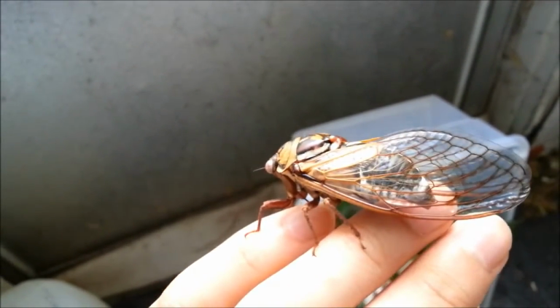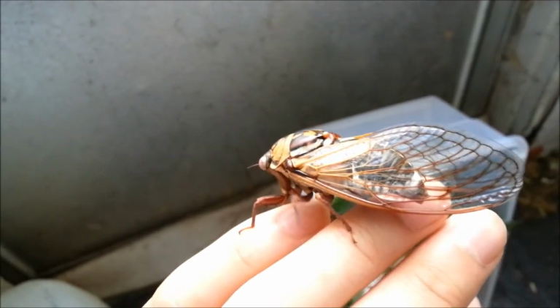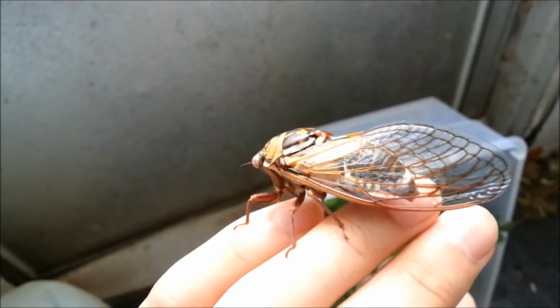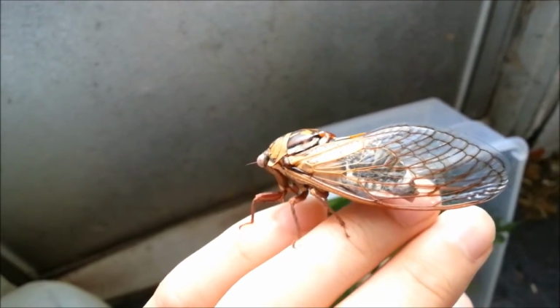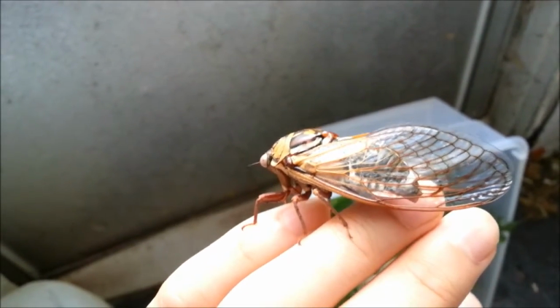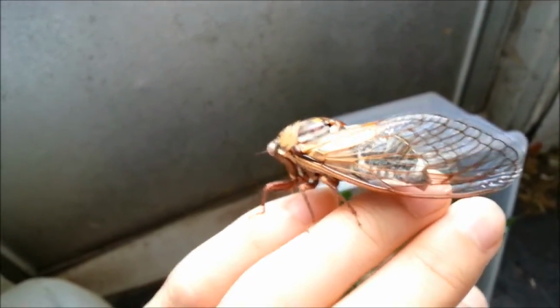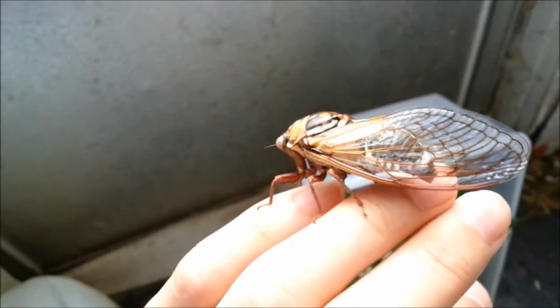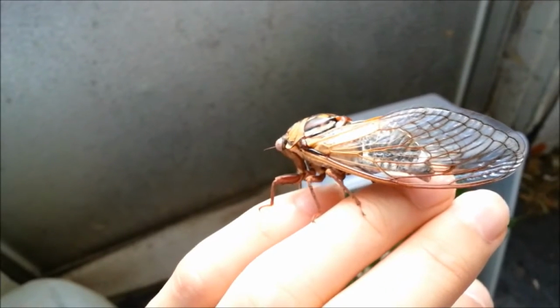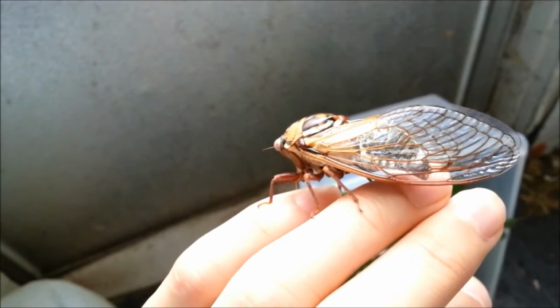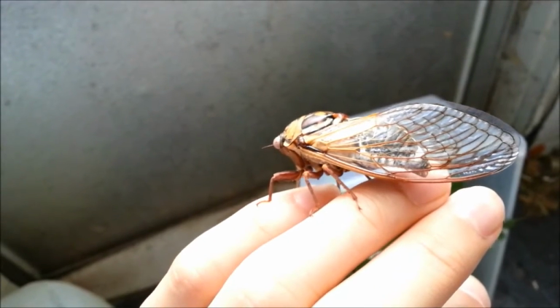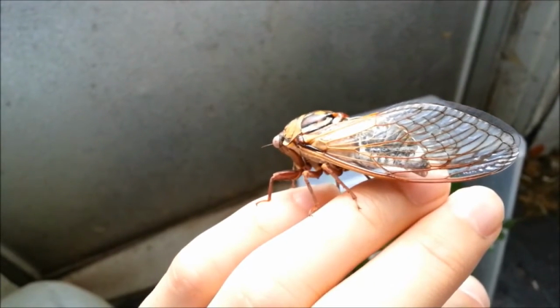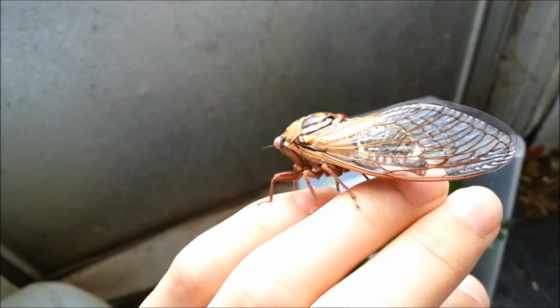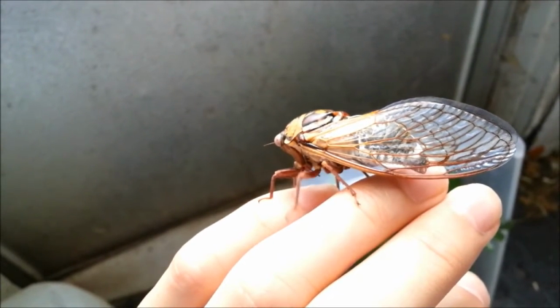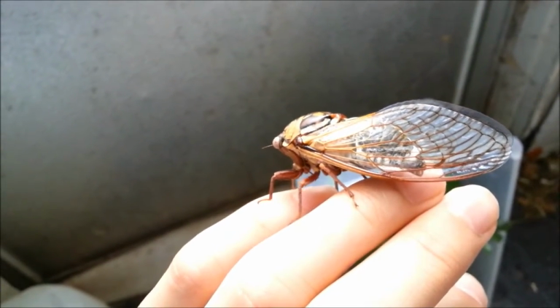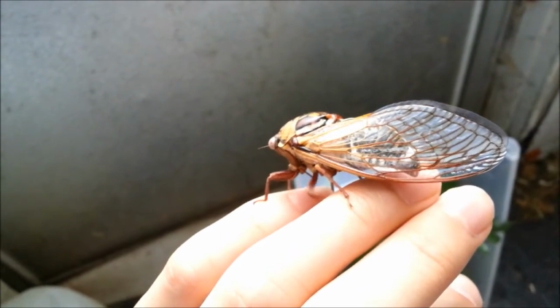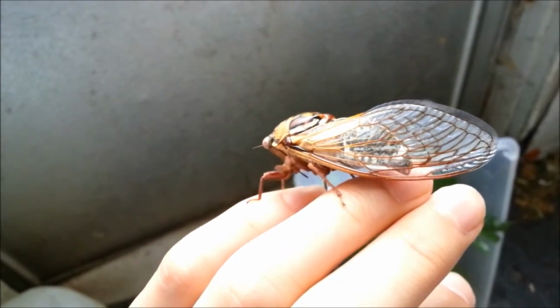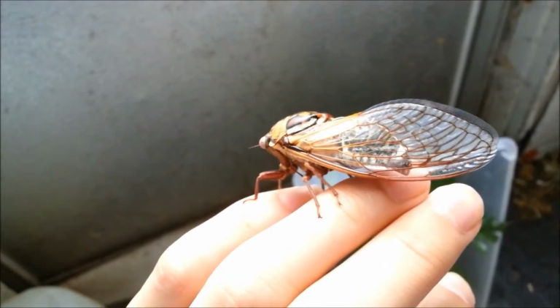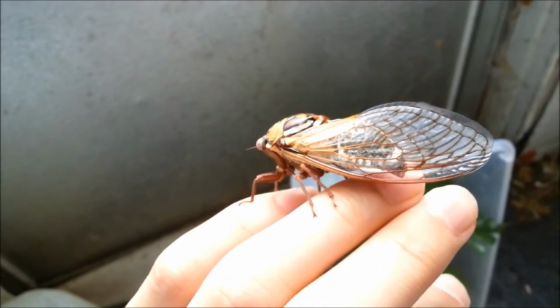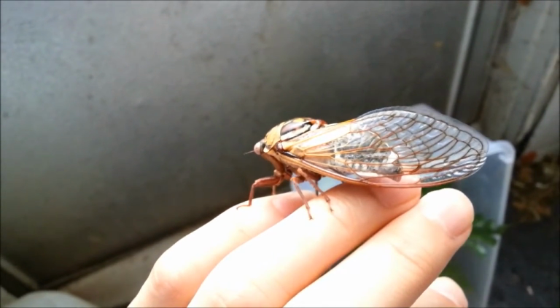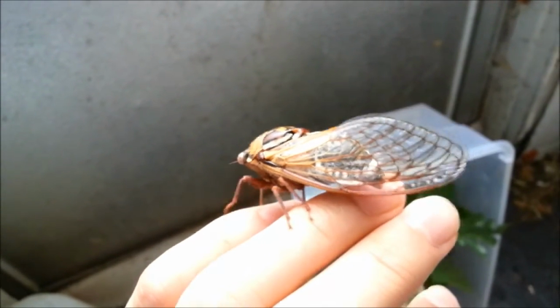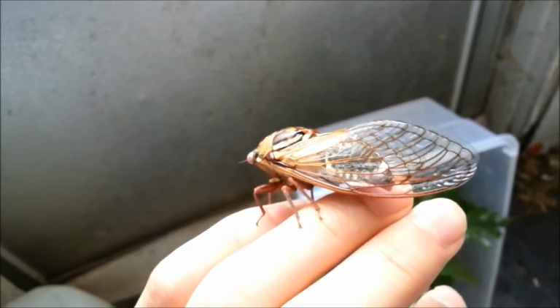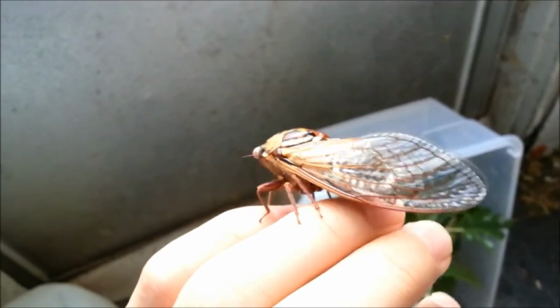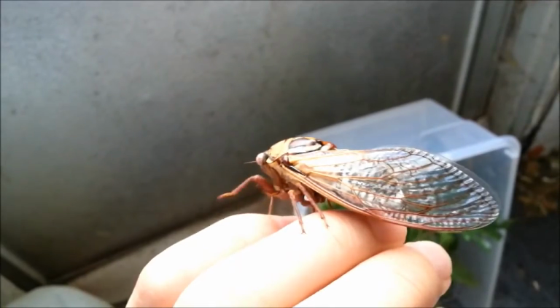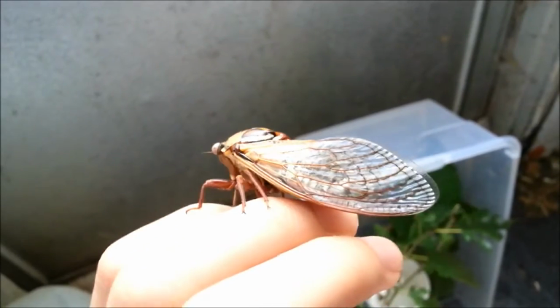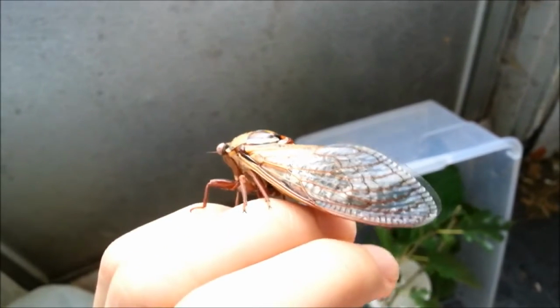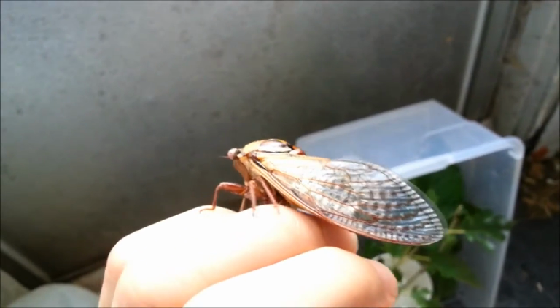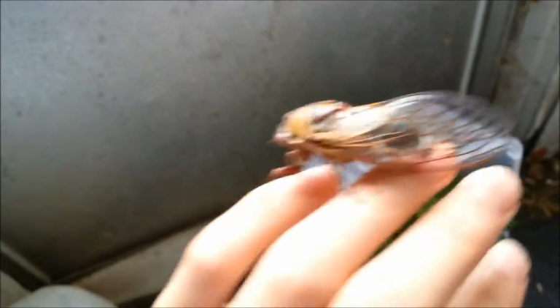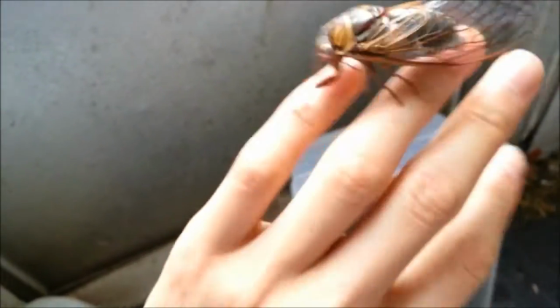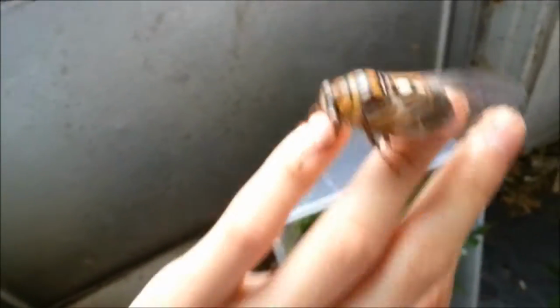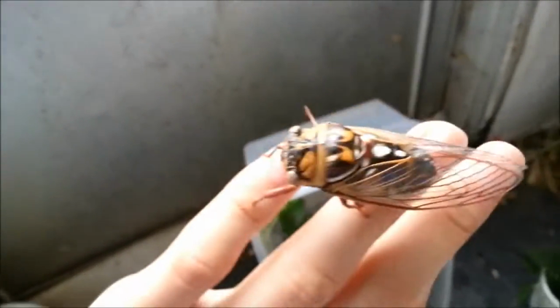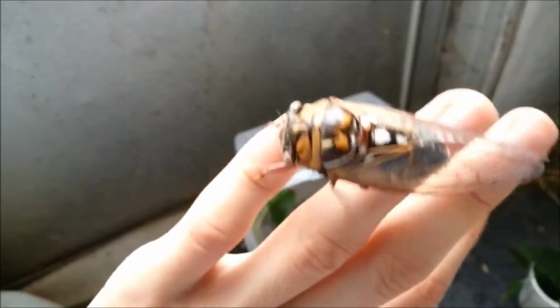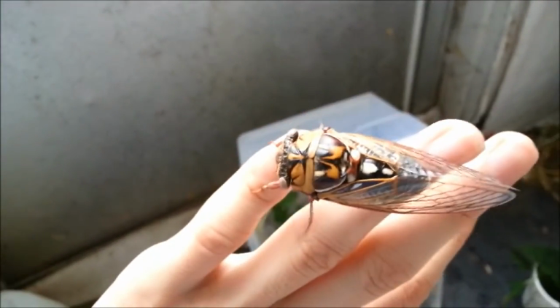The costa is slightly darker, and in tremulus the costa and the subcosta should be the same color, so therefore this is a dorsatus. A very beautiful species.